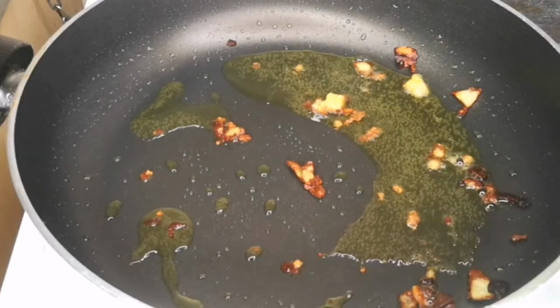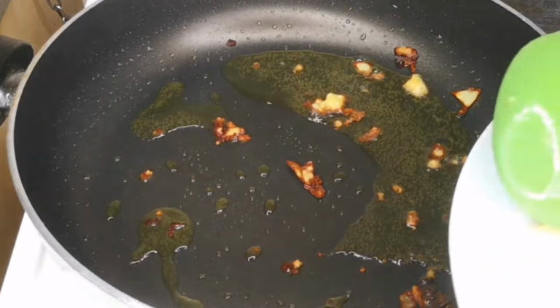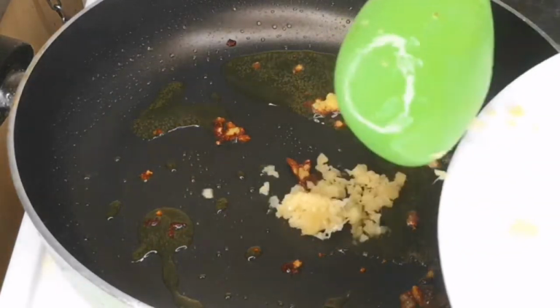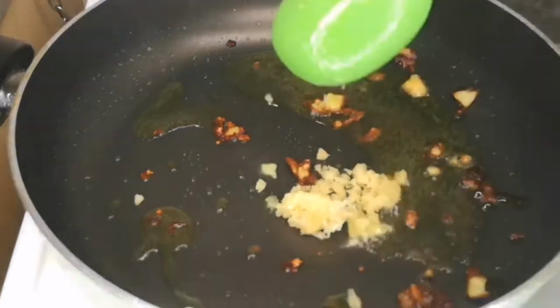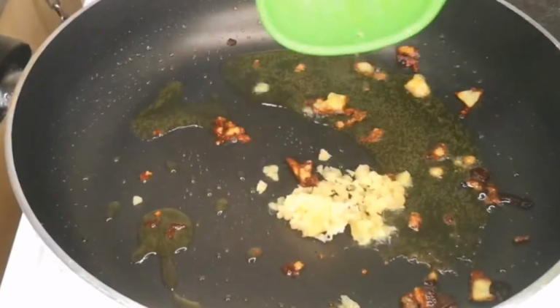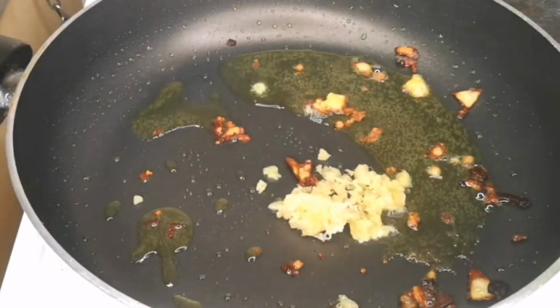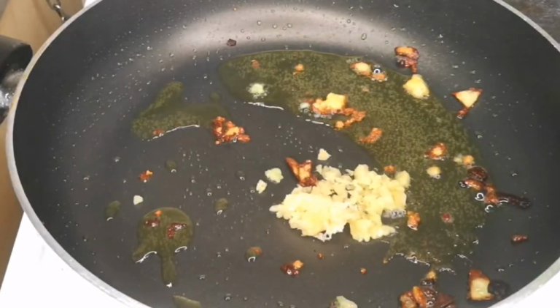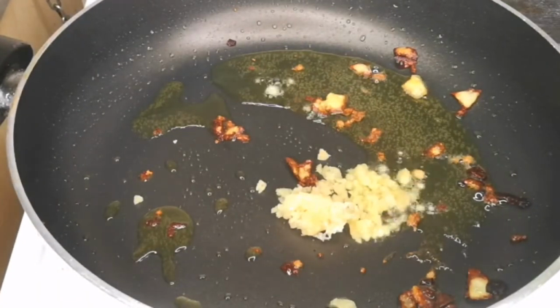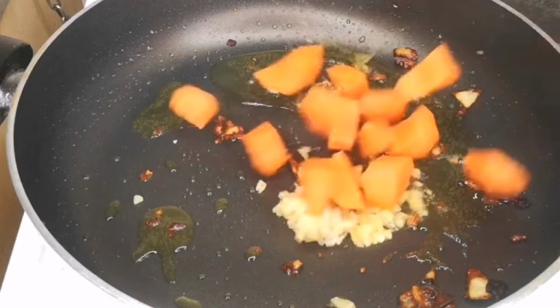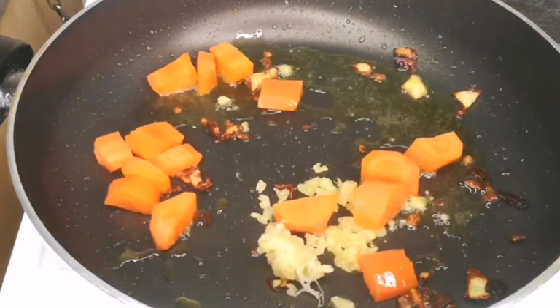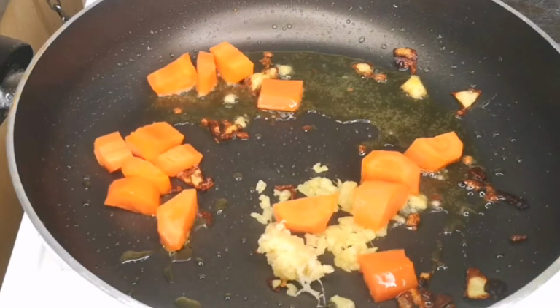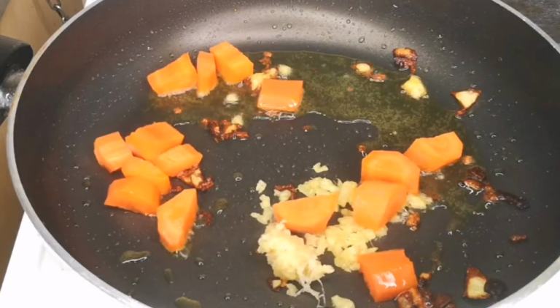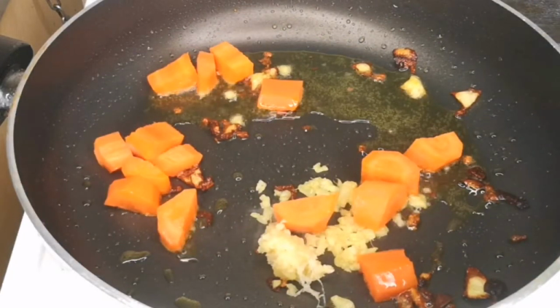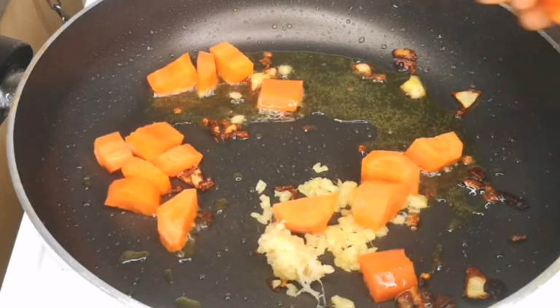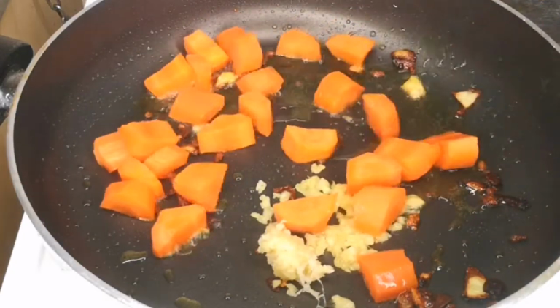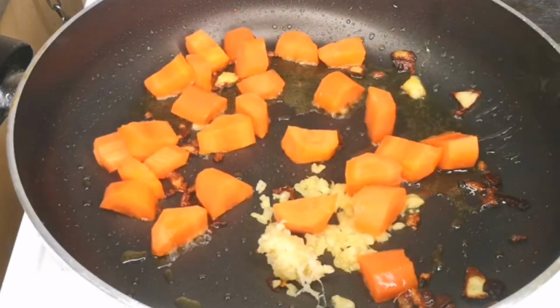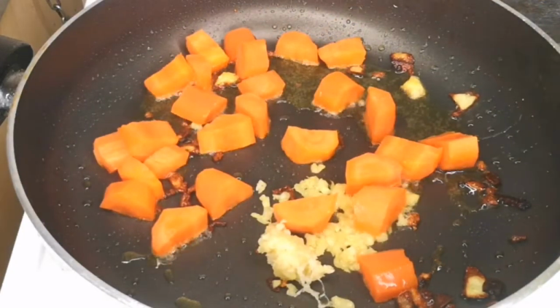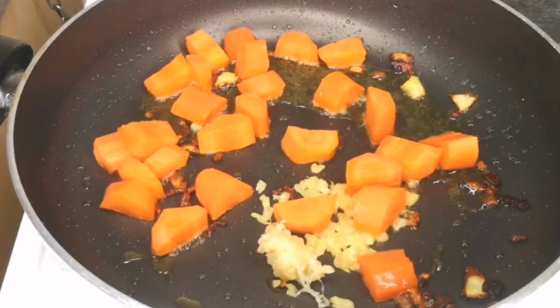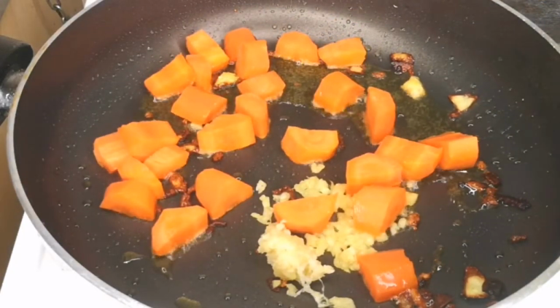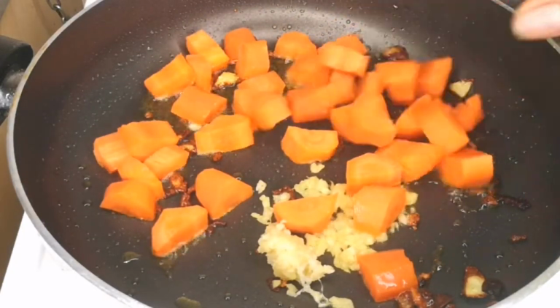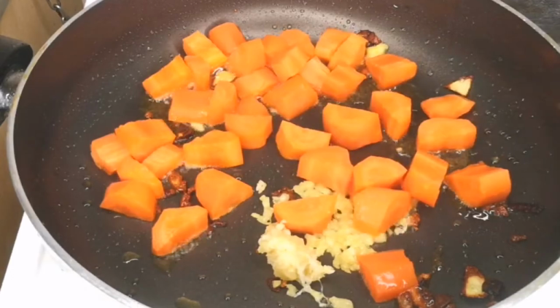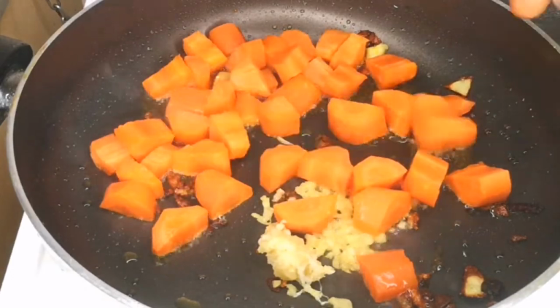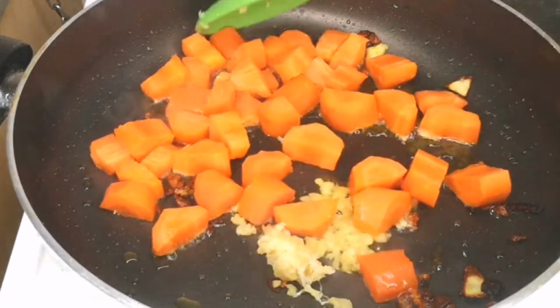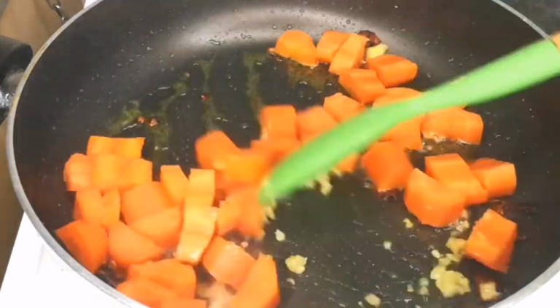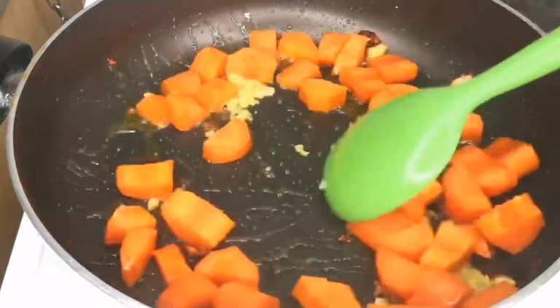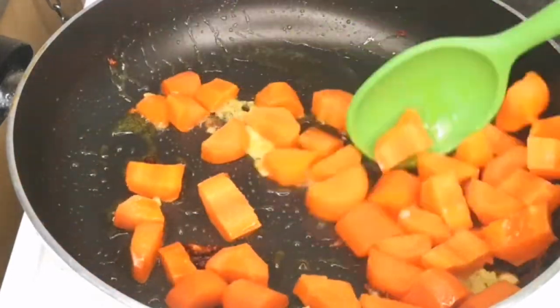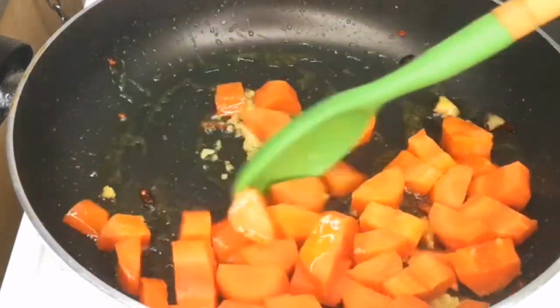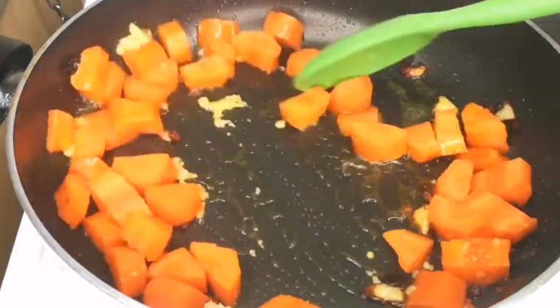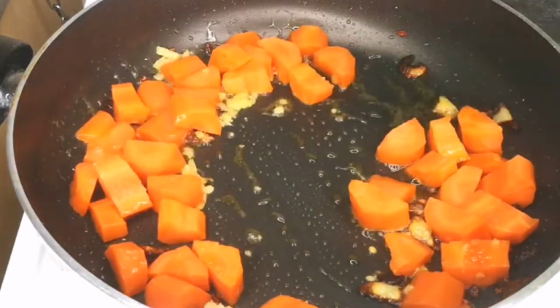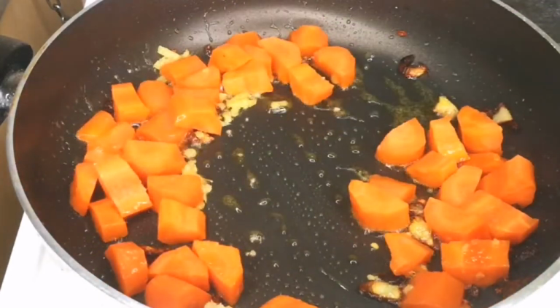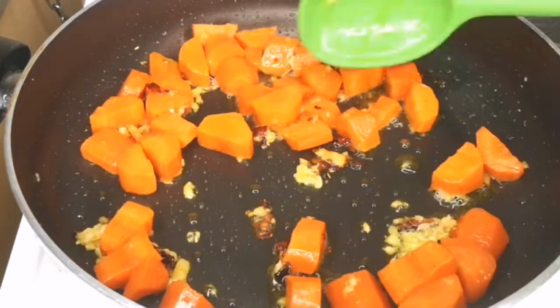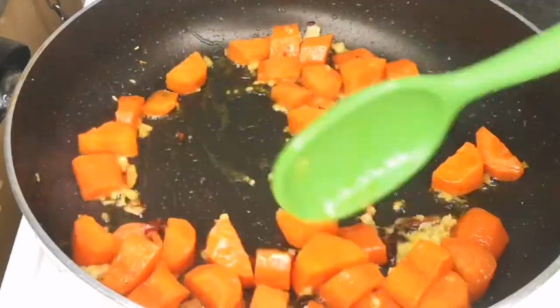Now it's time to start frying everything together. Add your garlic and ginger paste, then add your carrots and stir fry for at least five minutes. Frying the carrot helps boost its flavor.